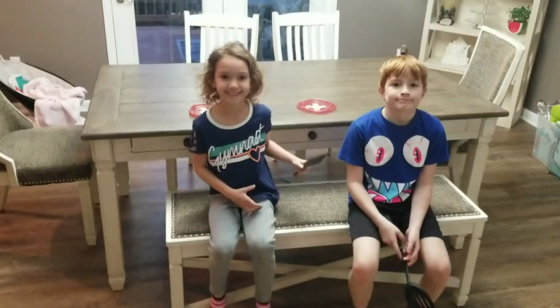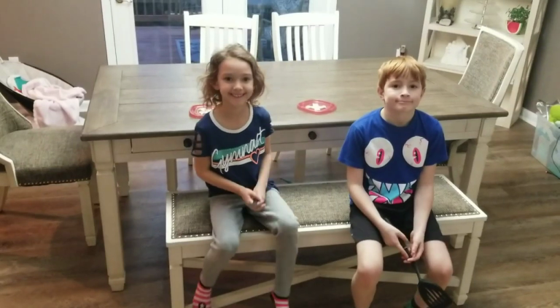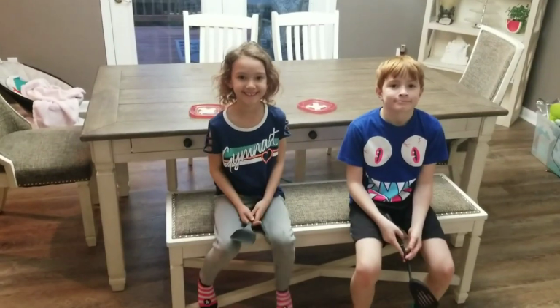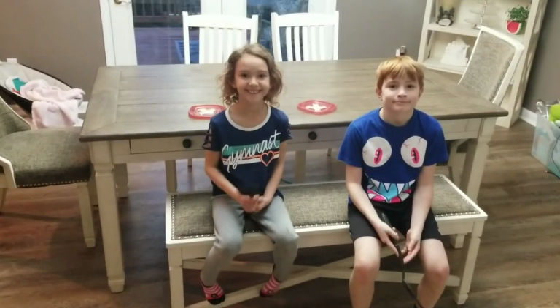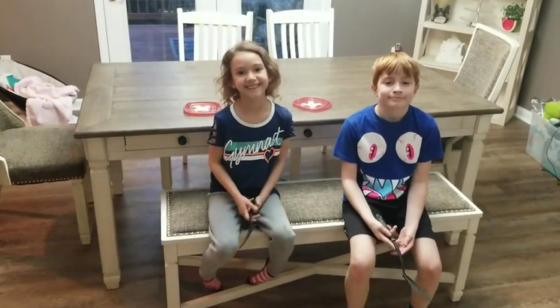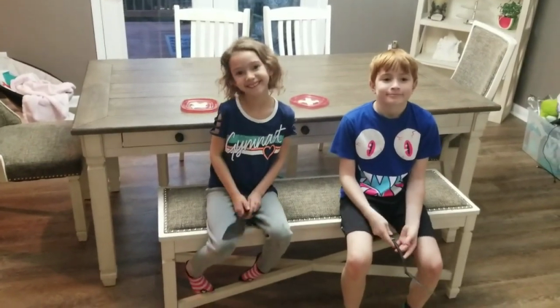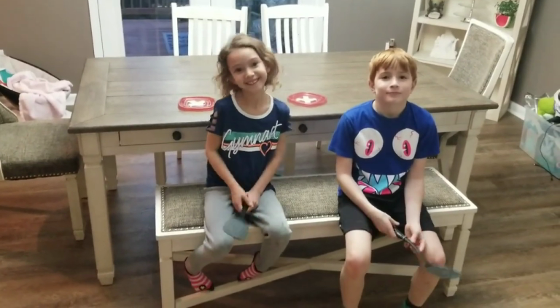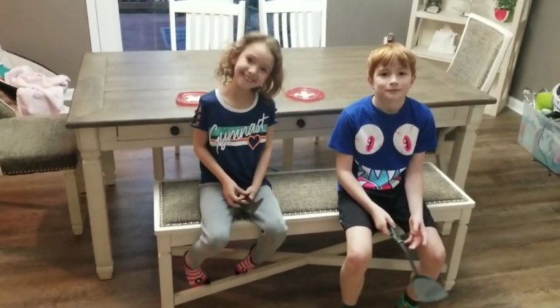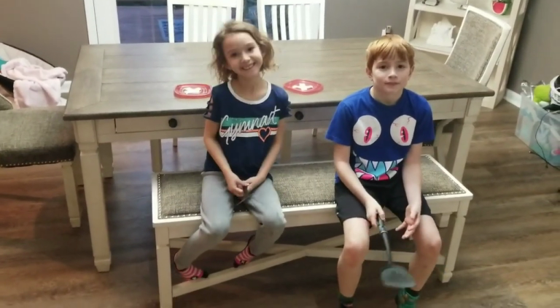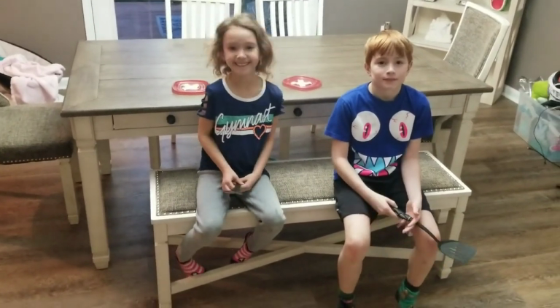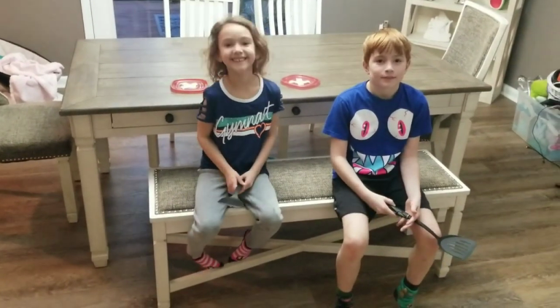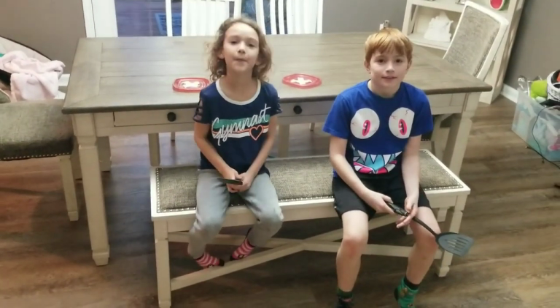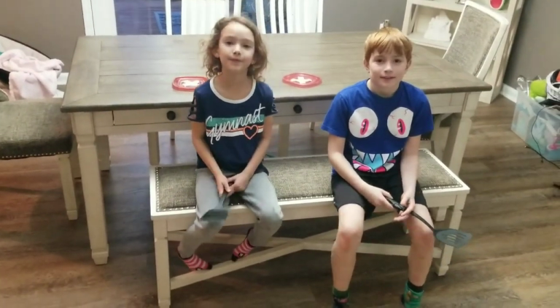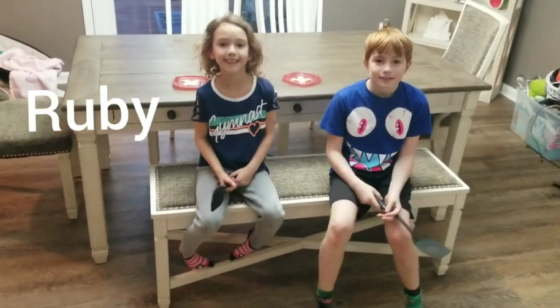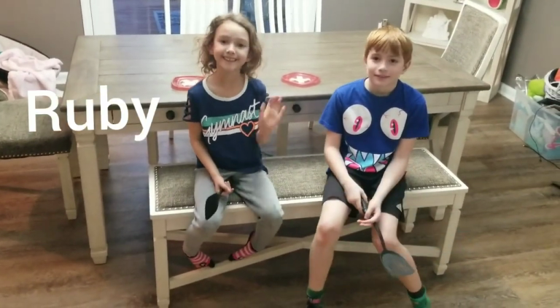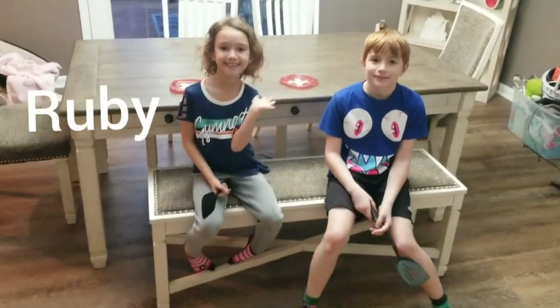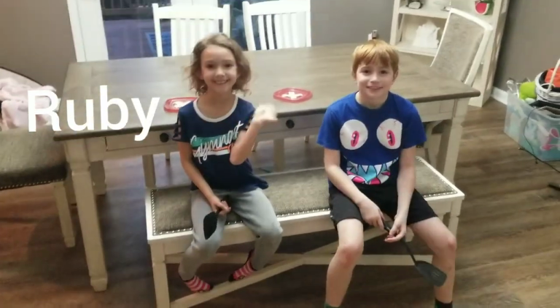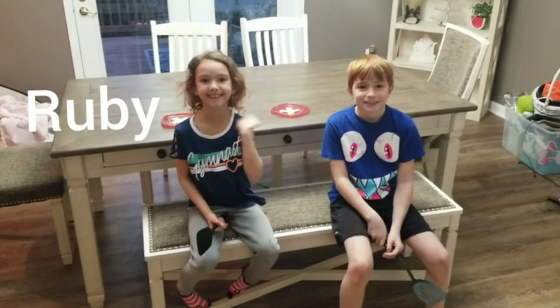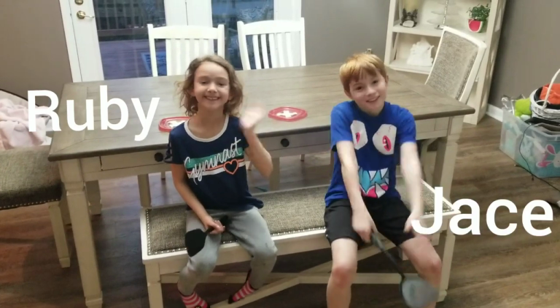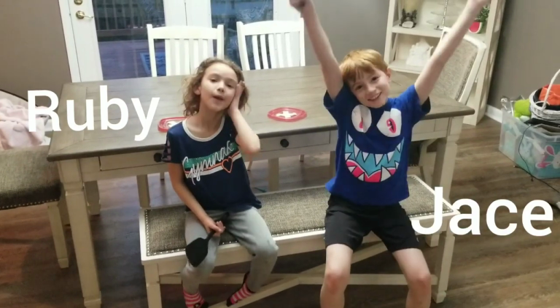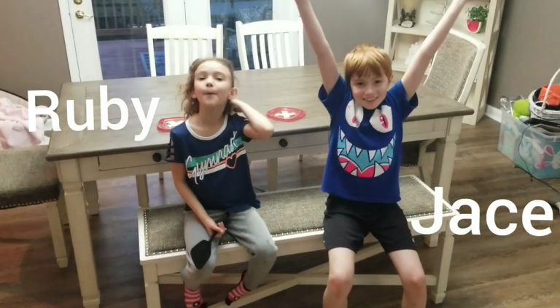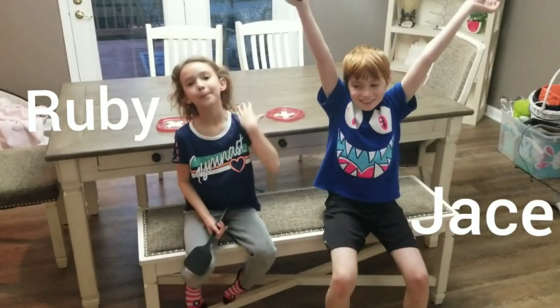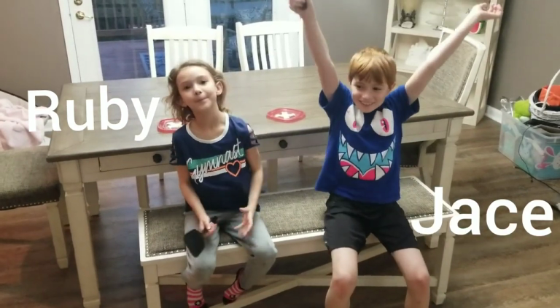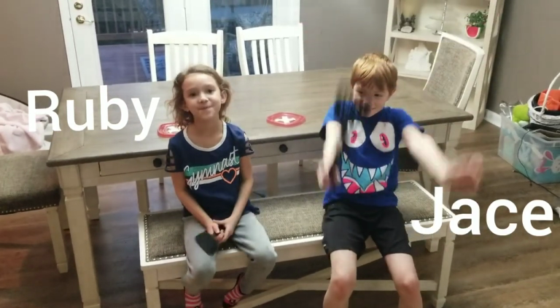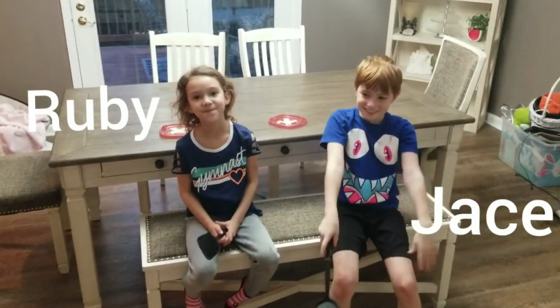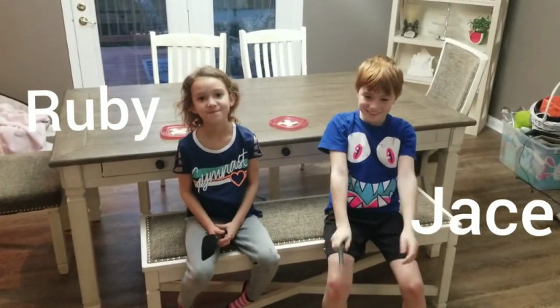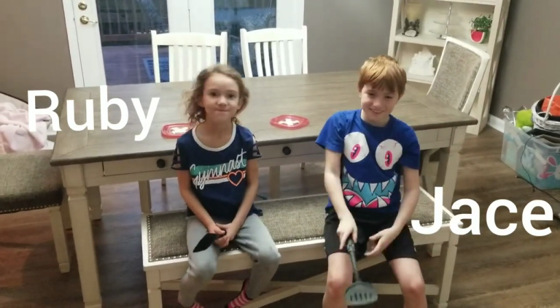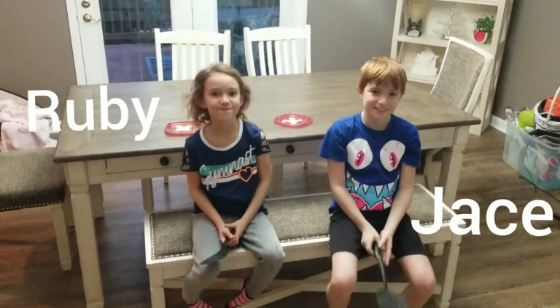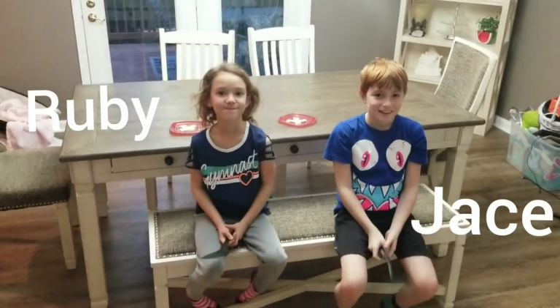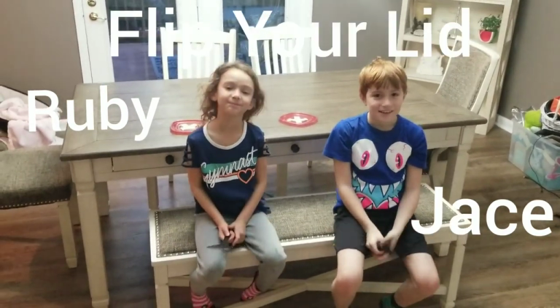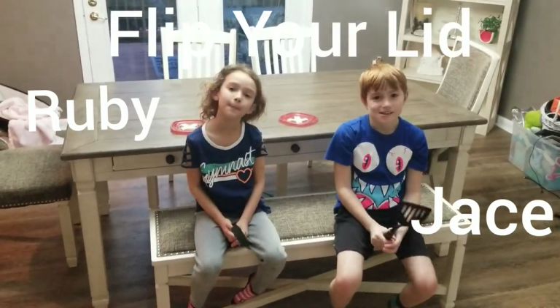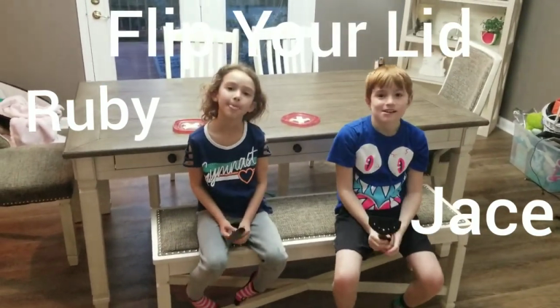Hey guys, so today I'm here with two of my most wonderful helpers, Ruby and Jace, and today we're going to be demonstrating a game called Flip Your Lid.